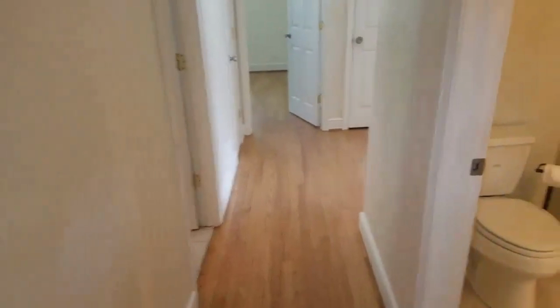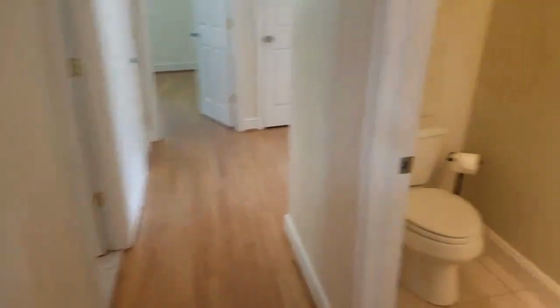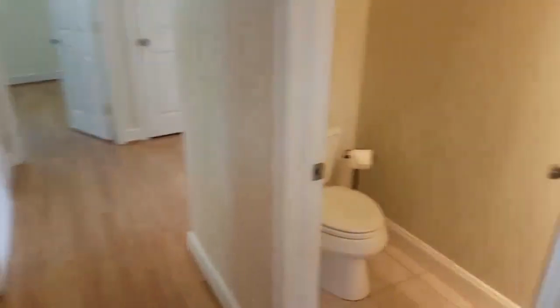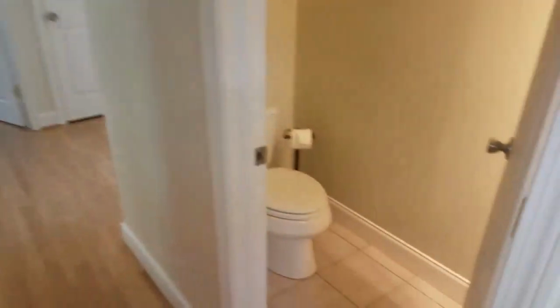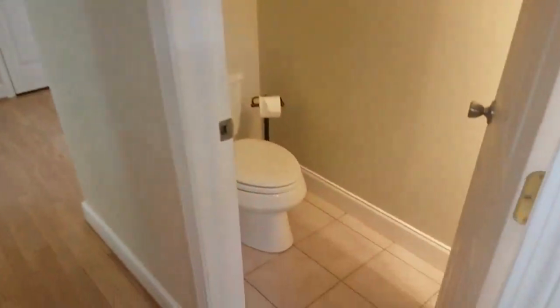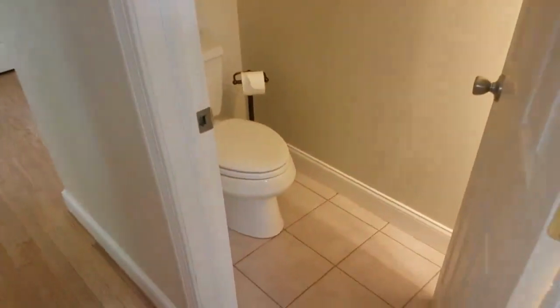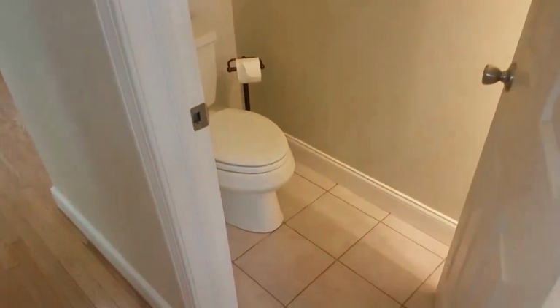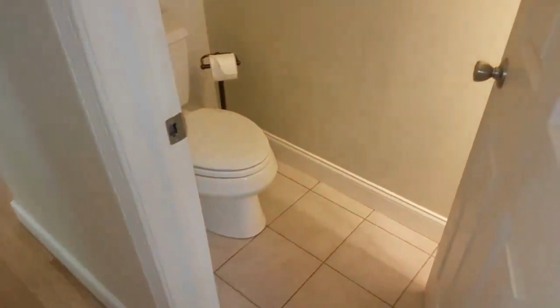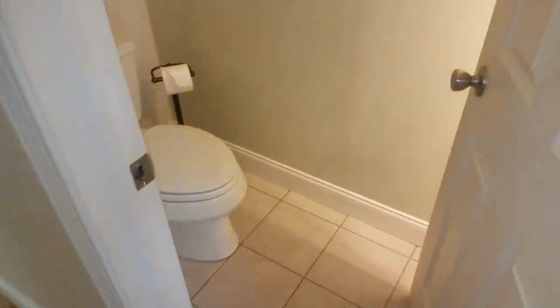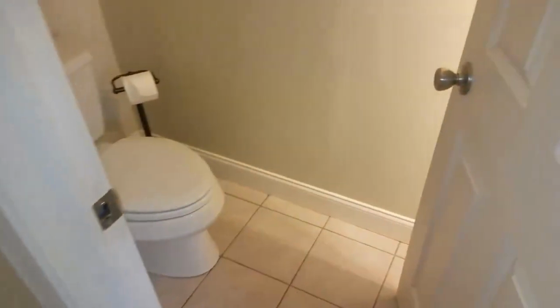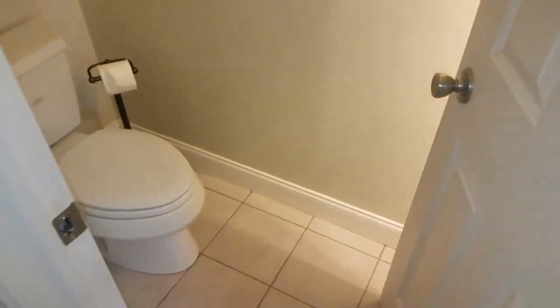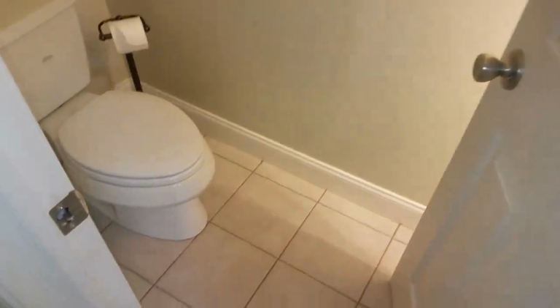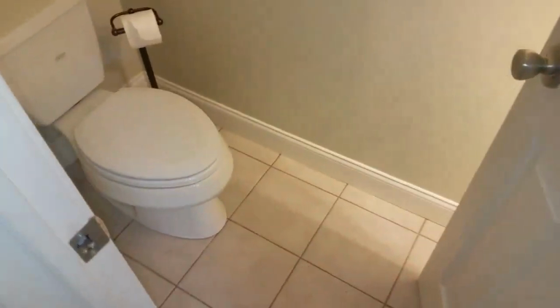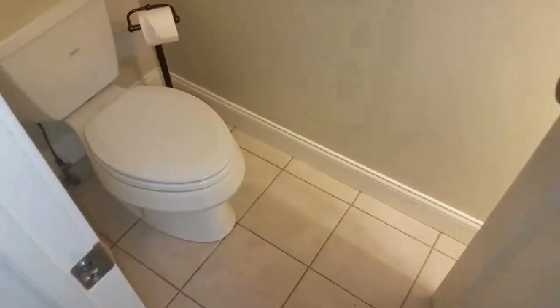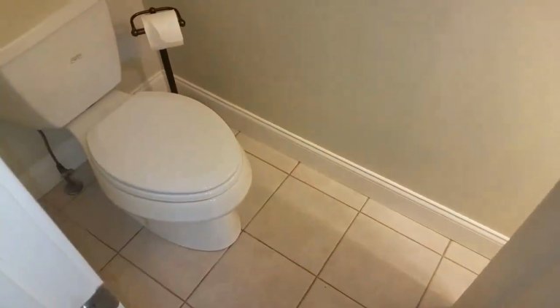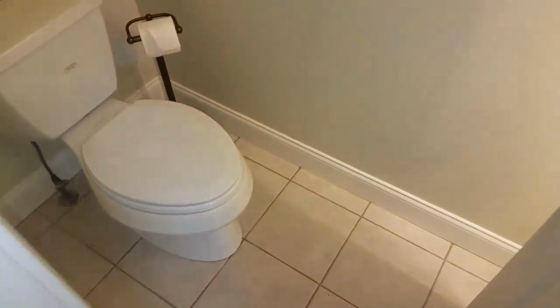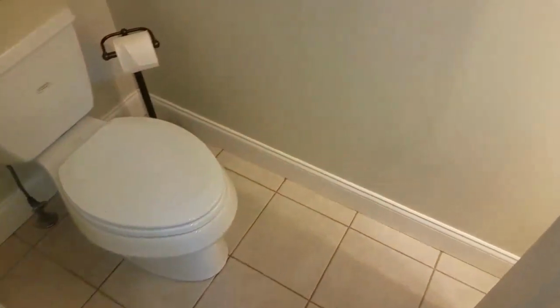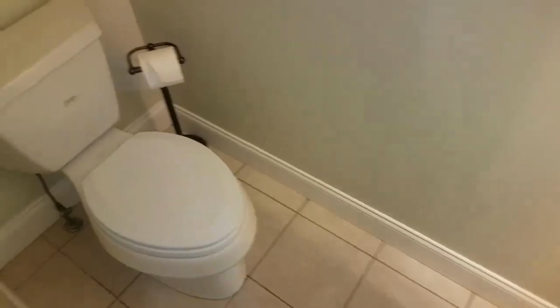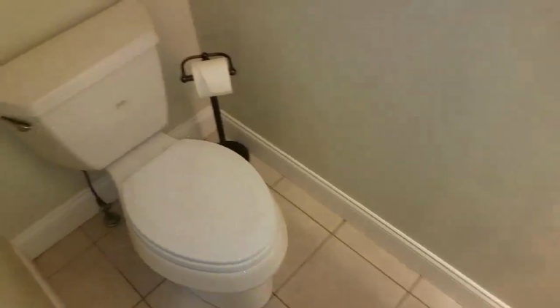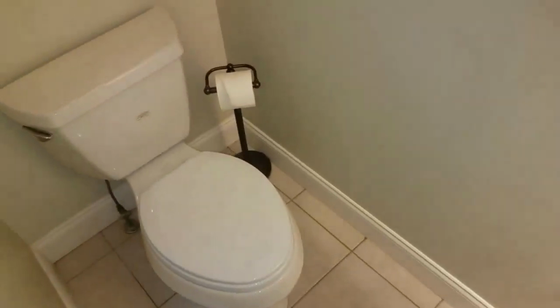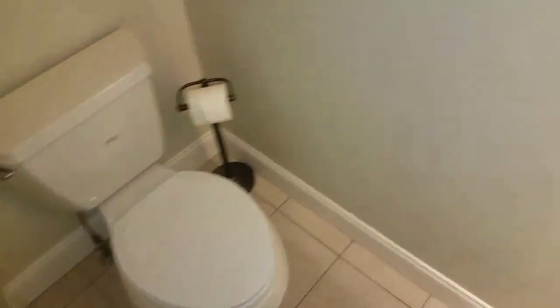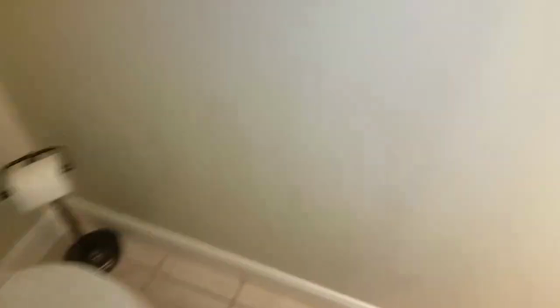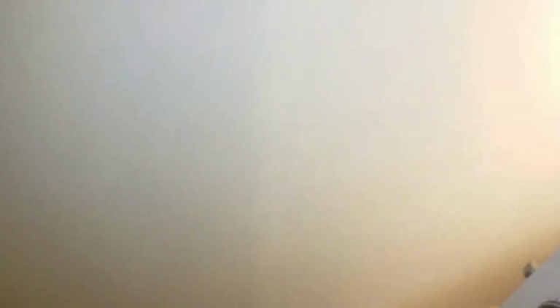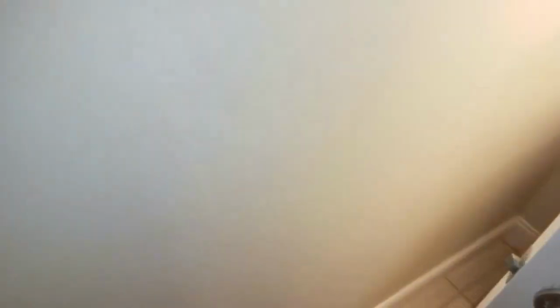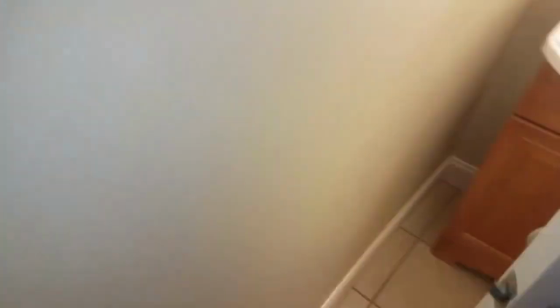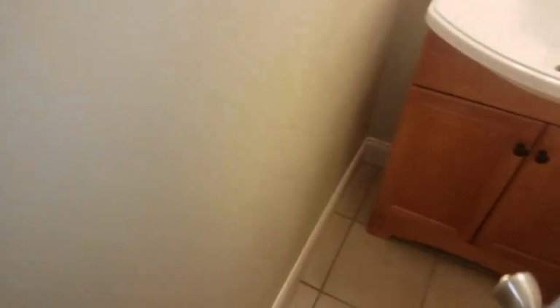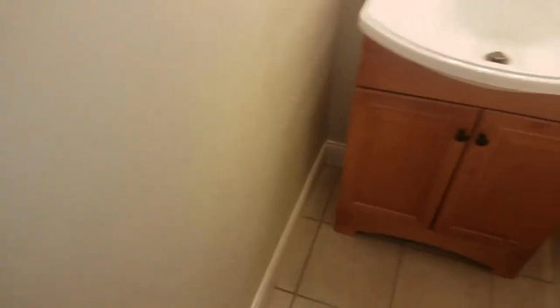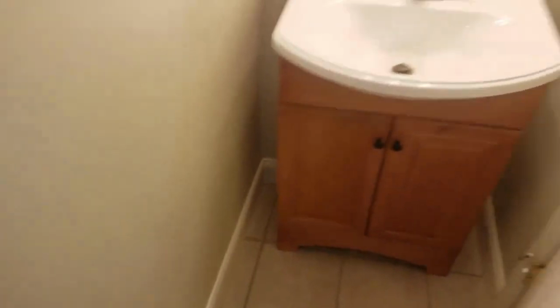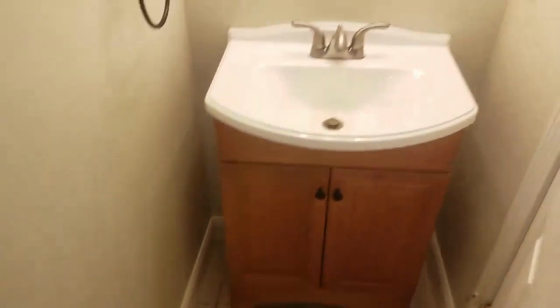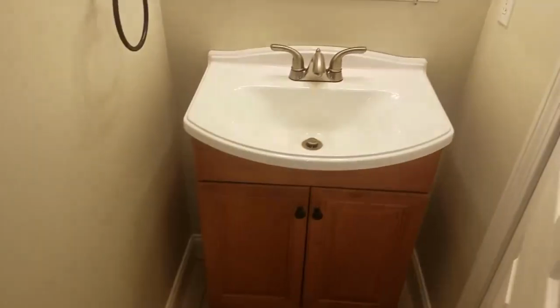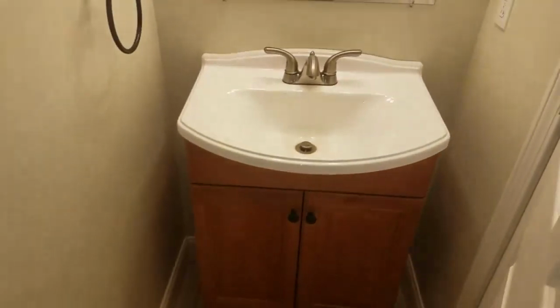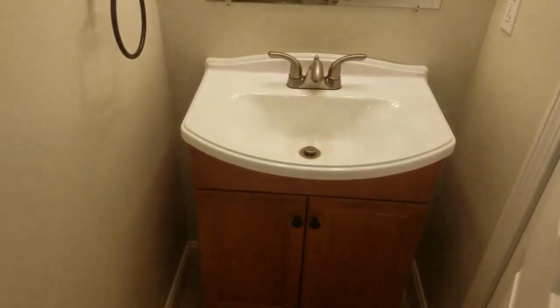Directly to my right, you do have a nice half bath. It is equipped with a toilet here and a vanity.